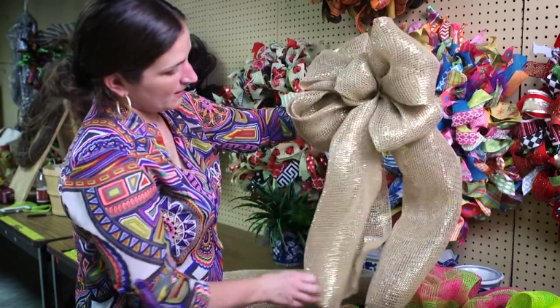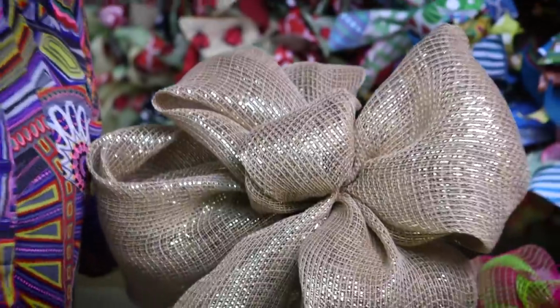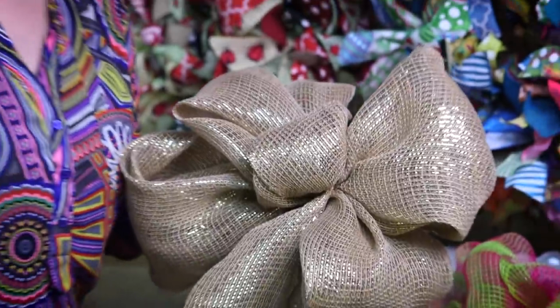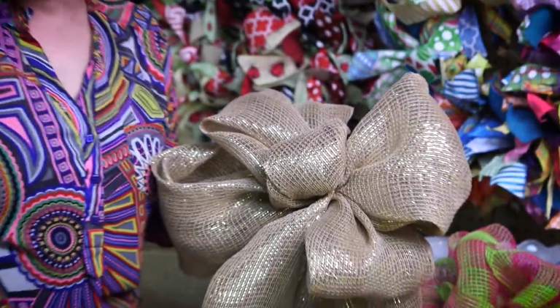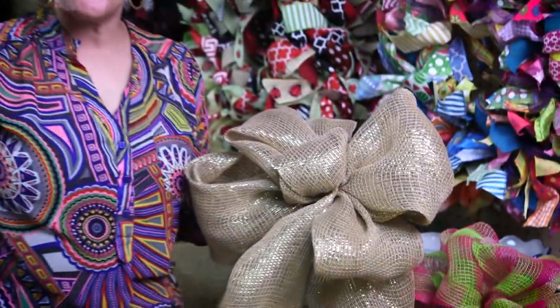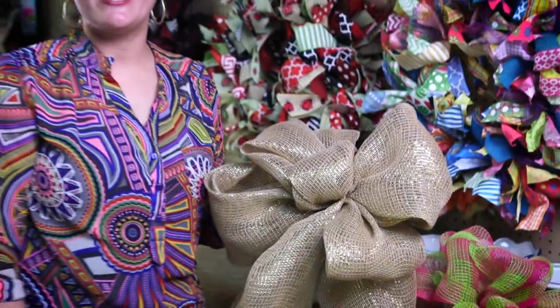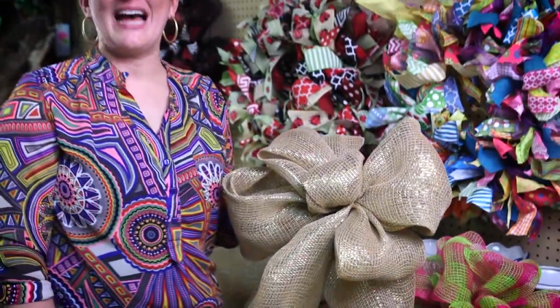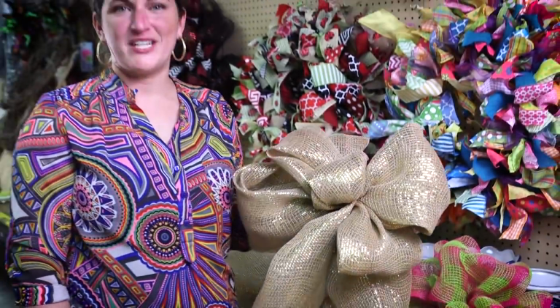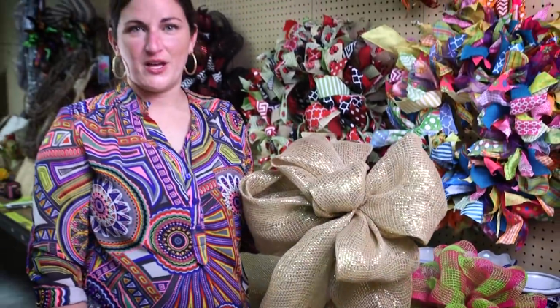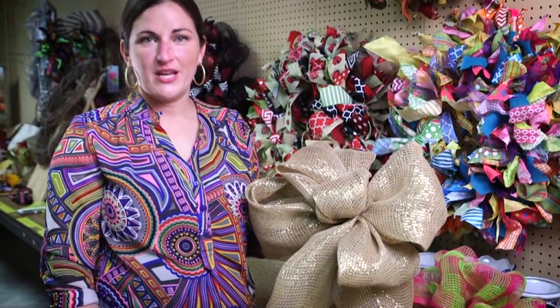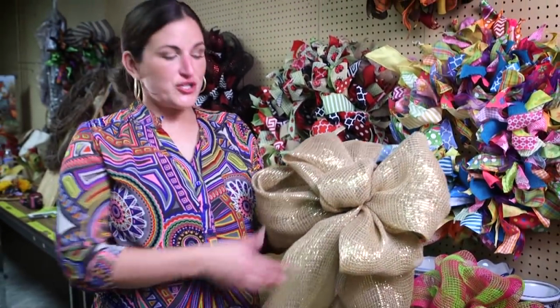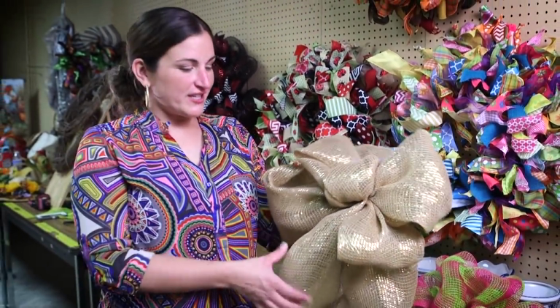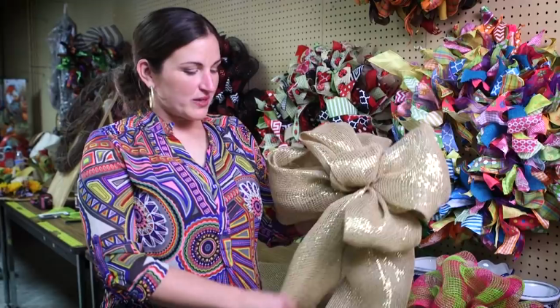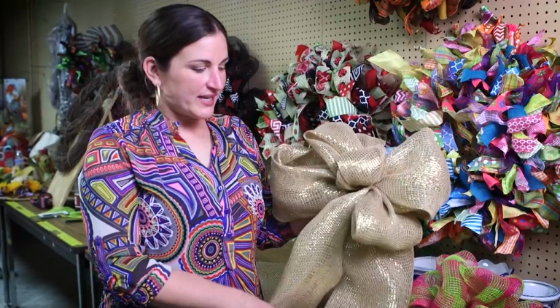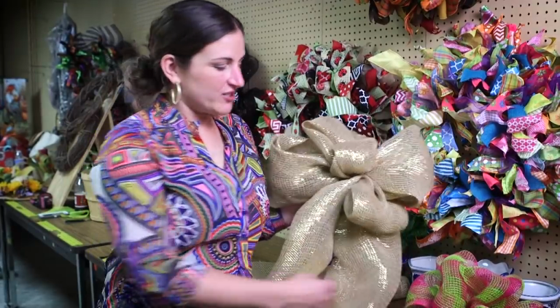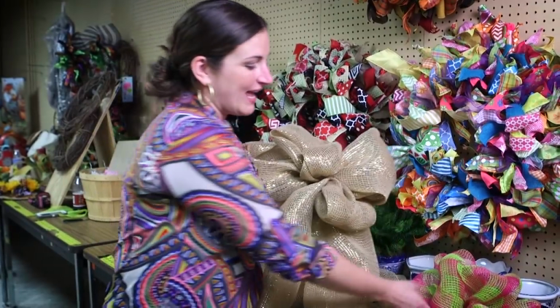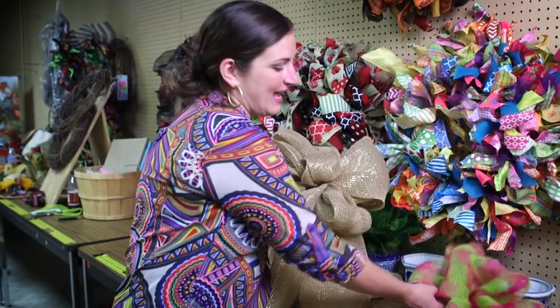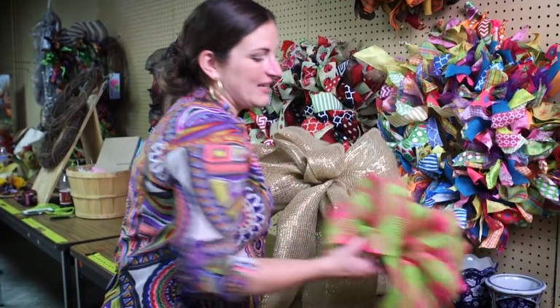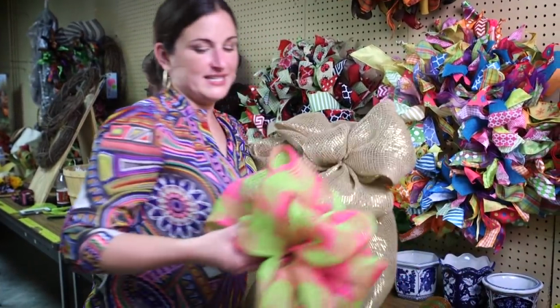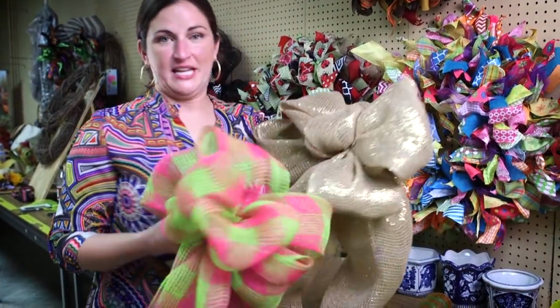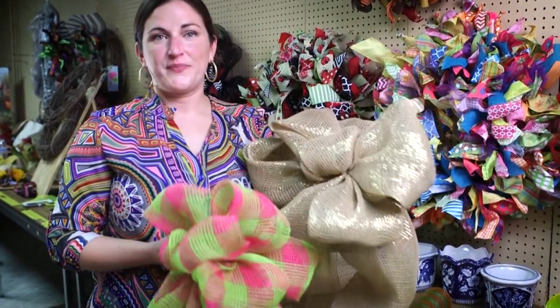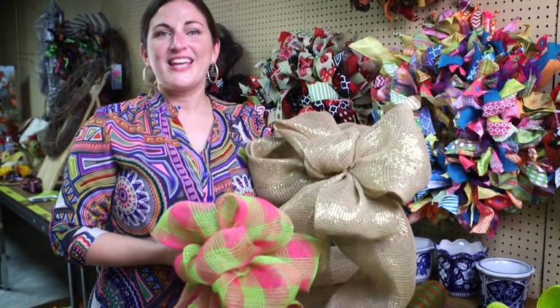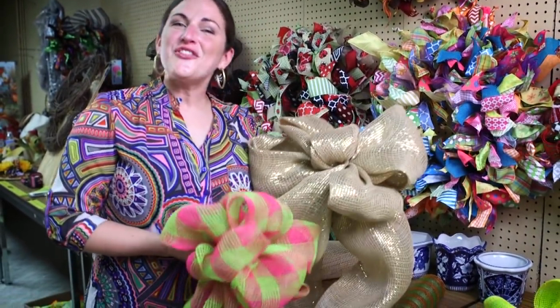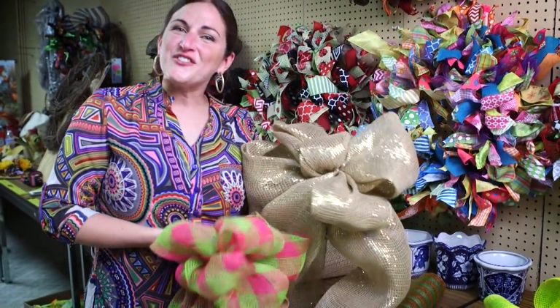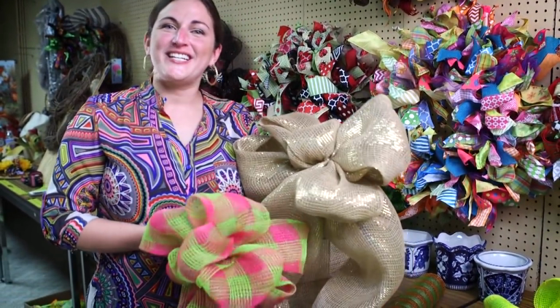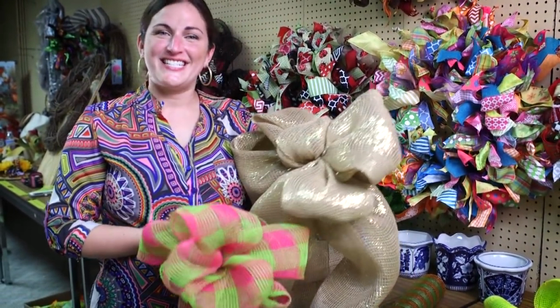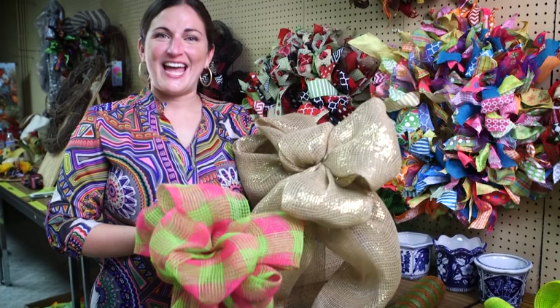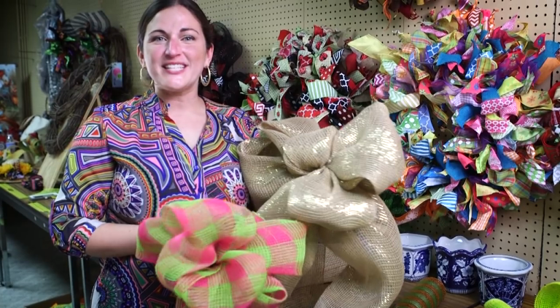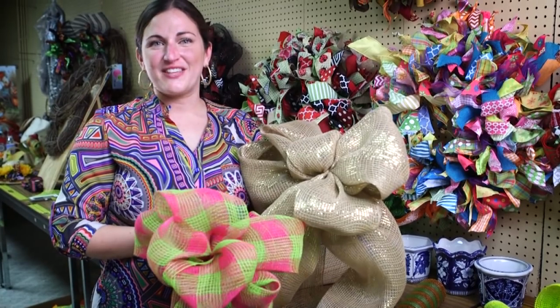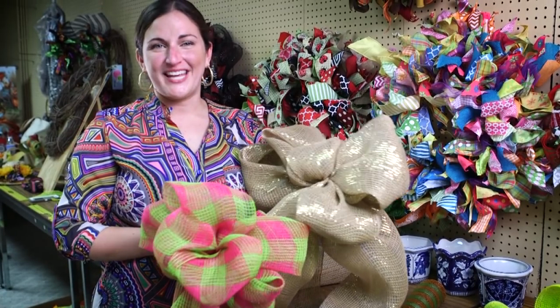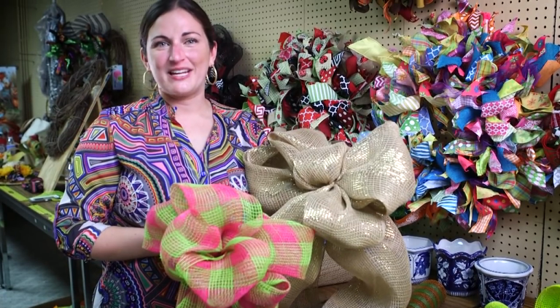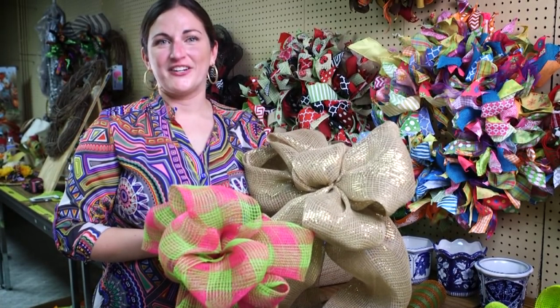So this is two different ways to tie mesh bows, using the 21 inch and the 10 inch. Thanks for joining us today. I'm Sarah Gaither with Carolina Pottery.